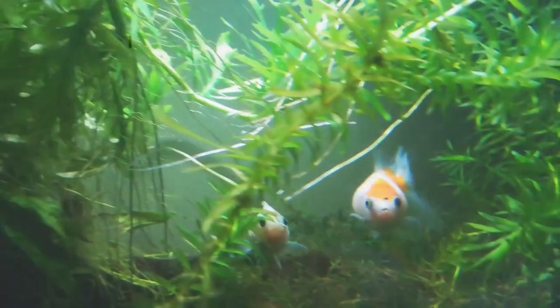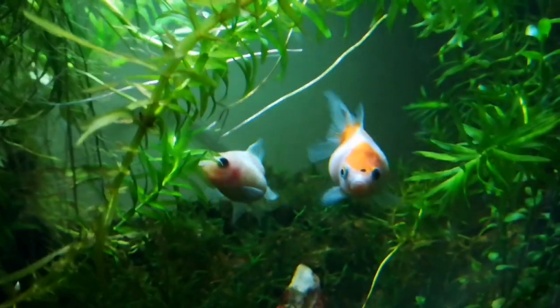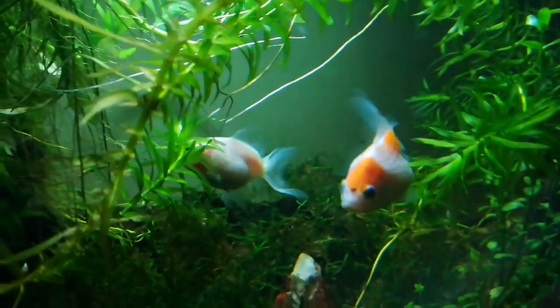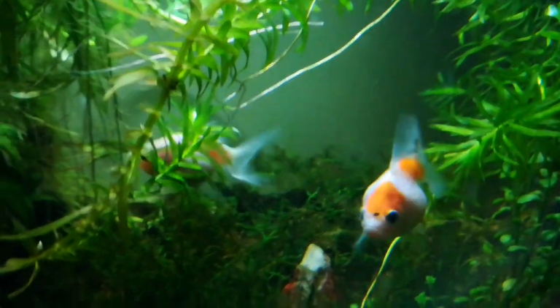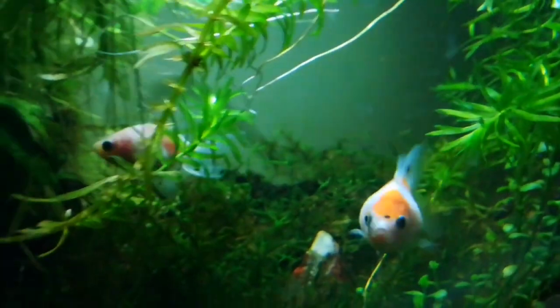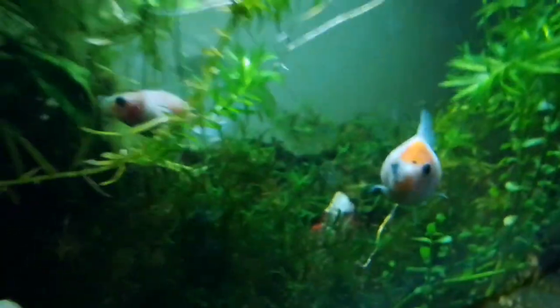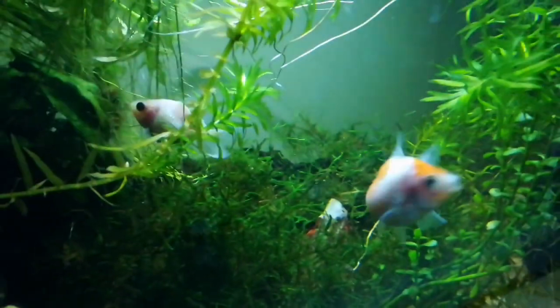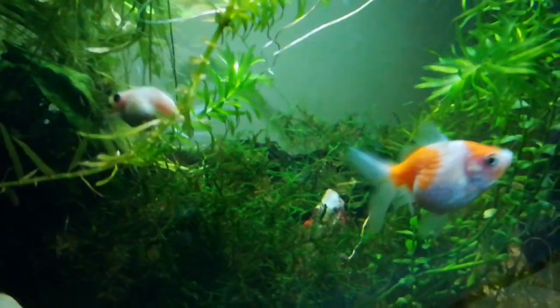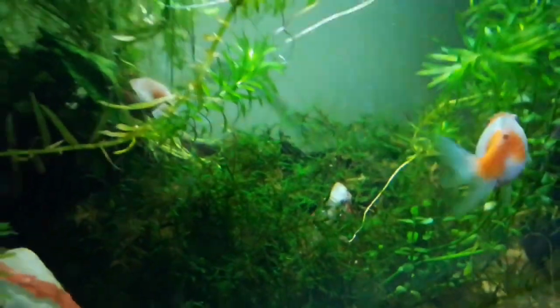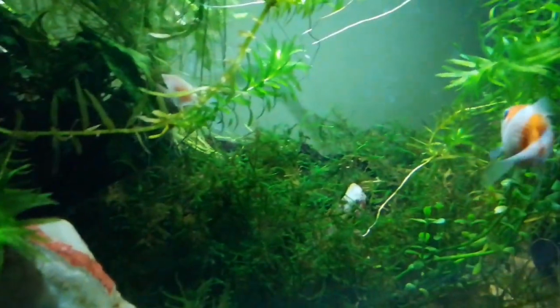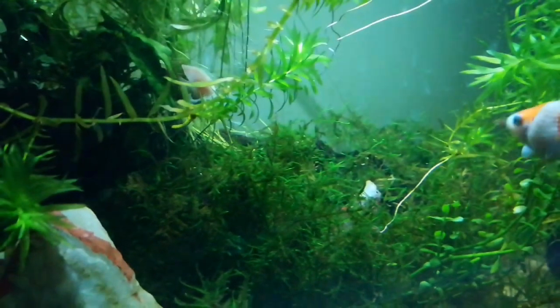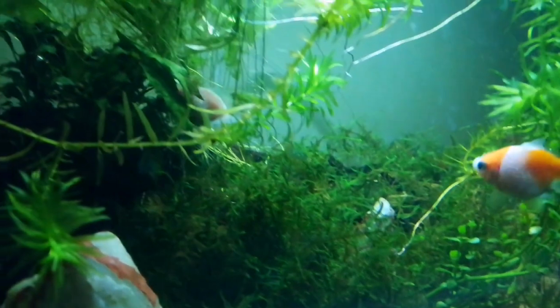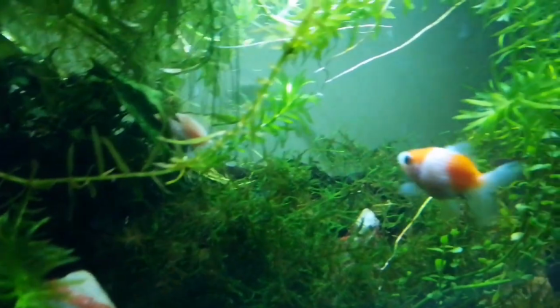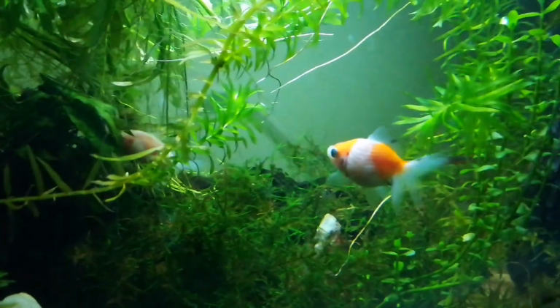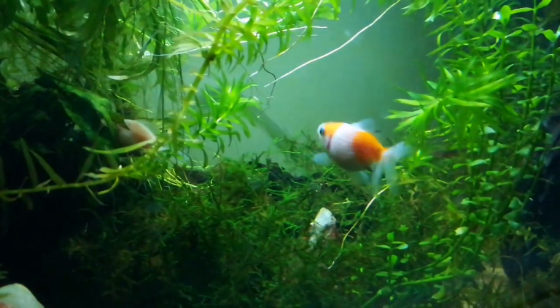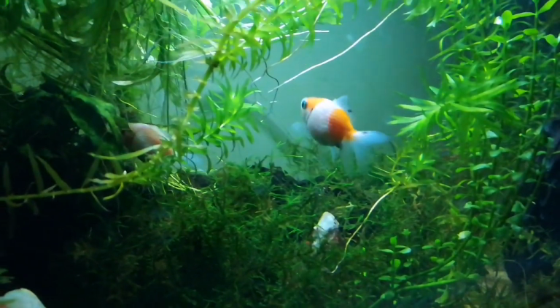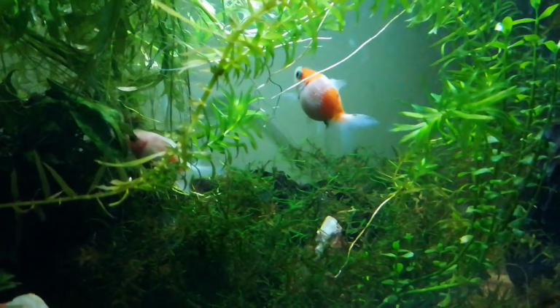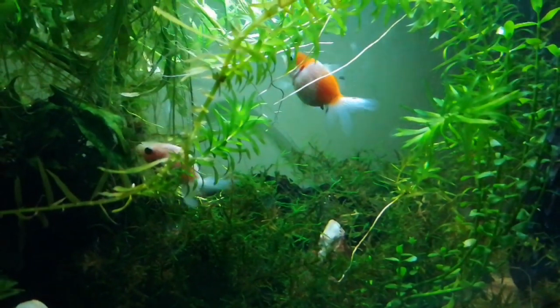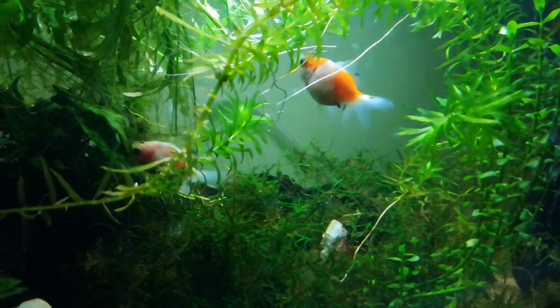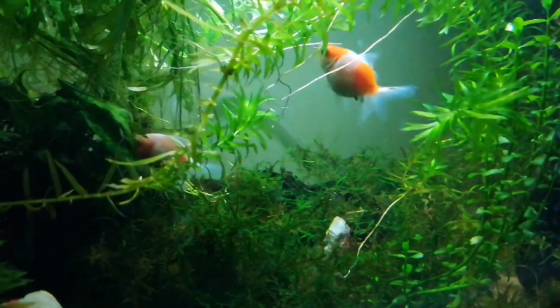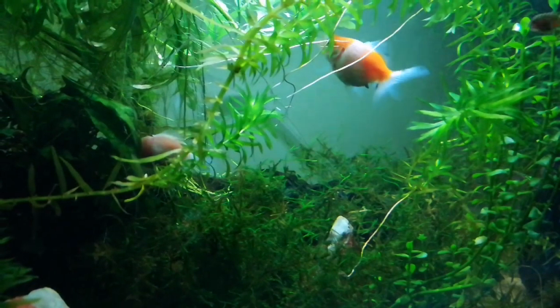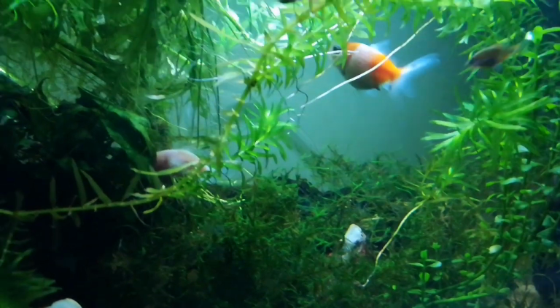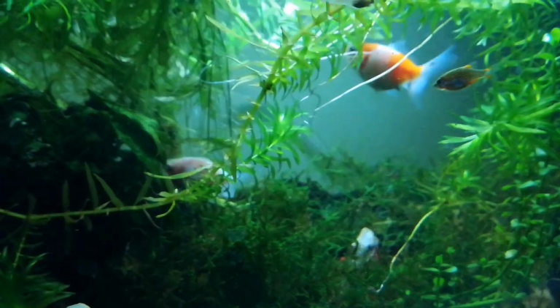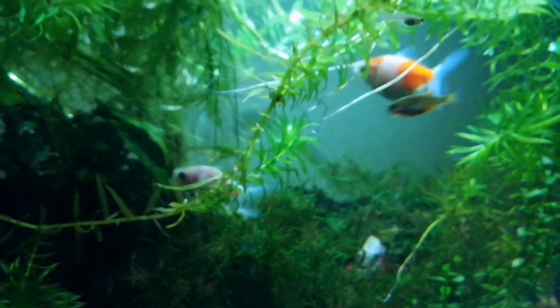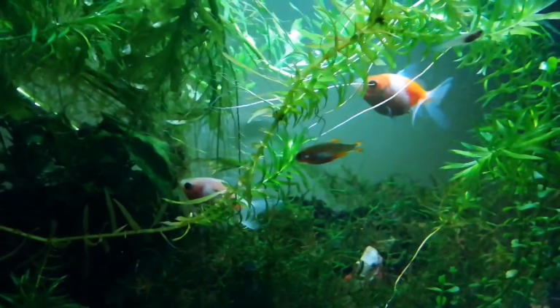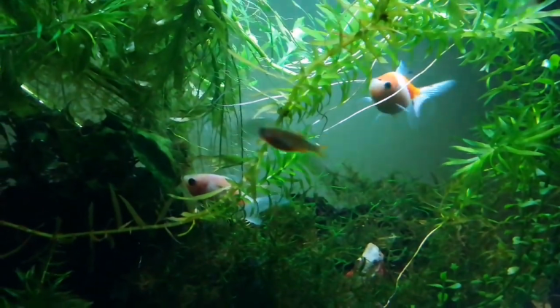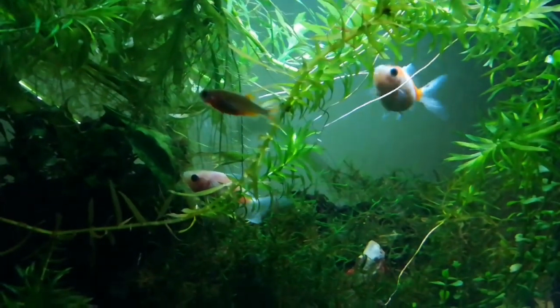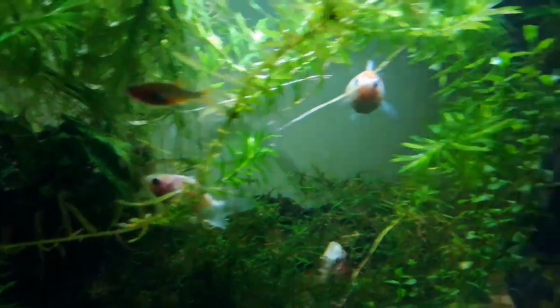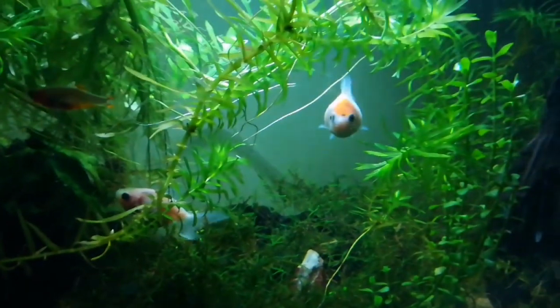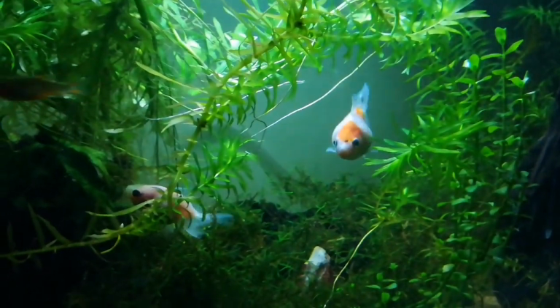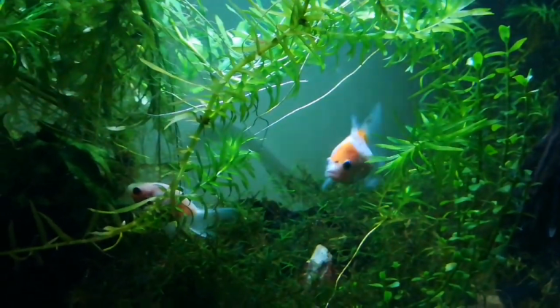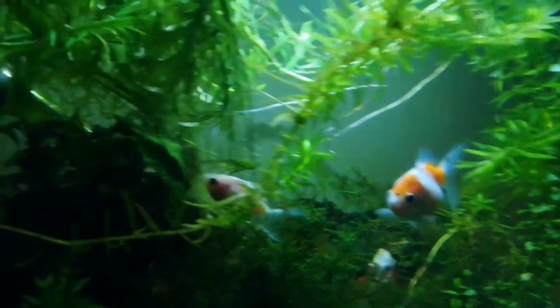What's the crack everybody, today we're talking about pearl scale goldfish, or Carassius auratus auratus. These are one of my absolute favorite fish — they're certainly my favorite freshwater cold fish and I absolutely love them. They are phenomenal.